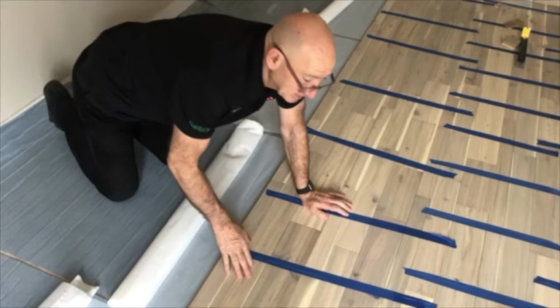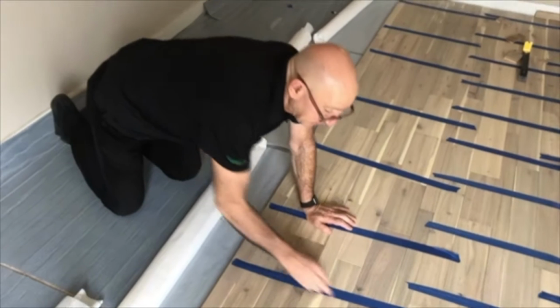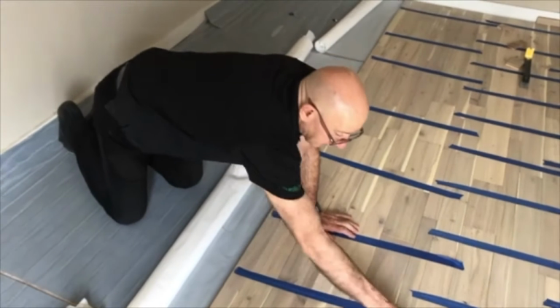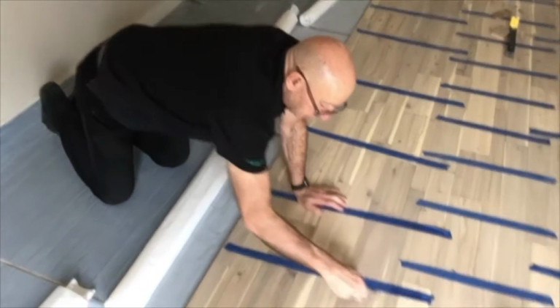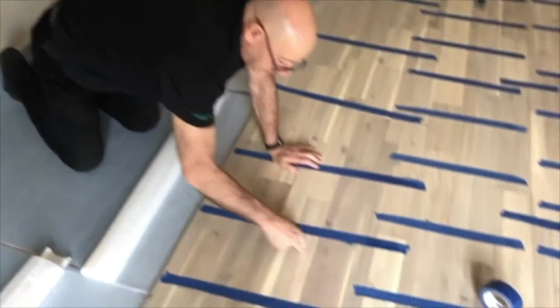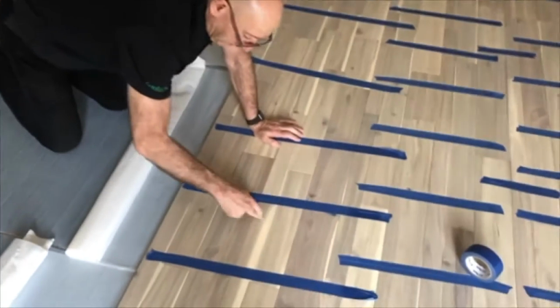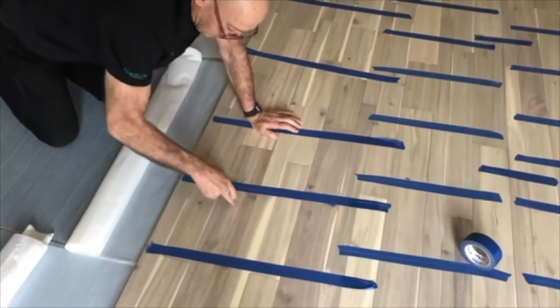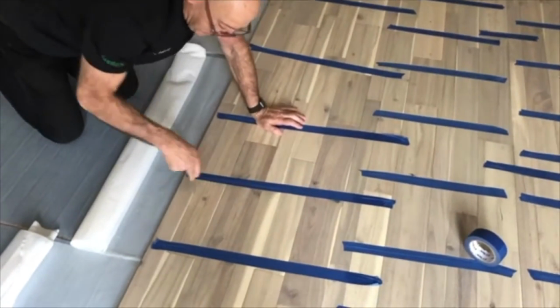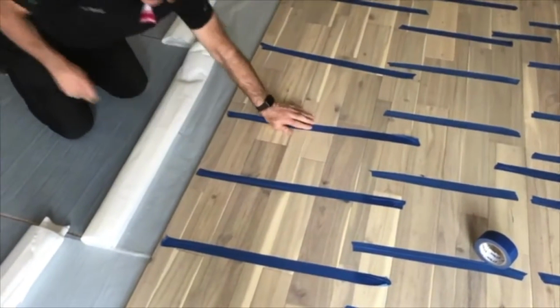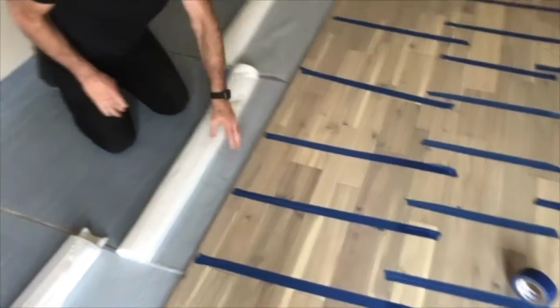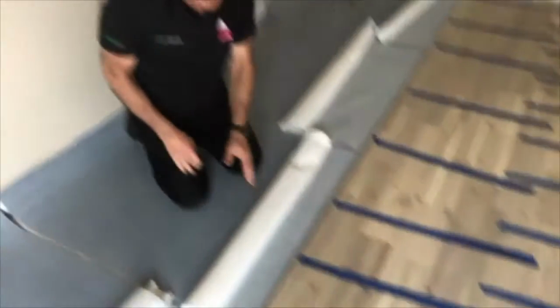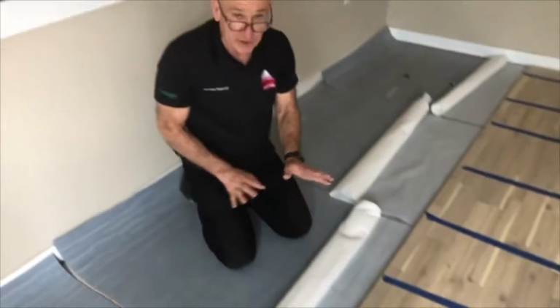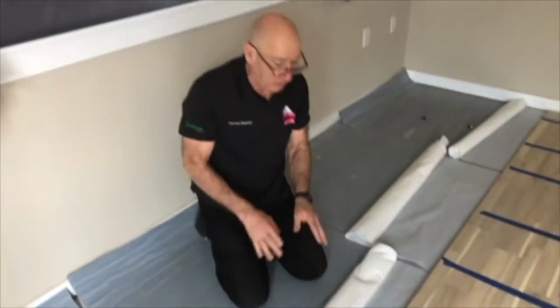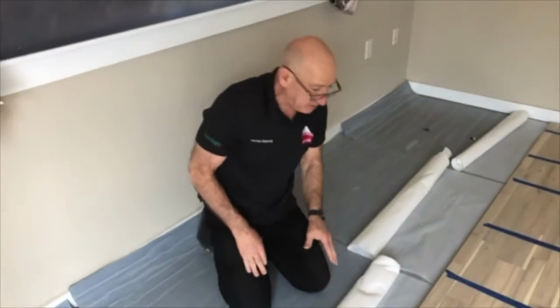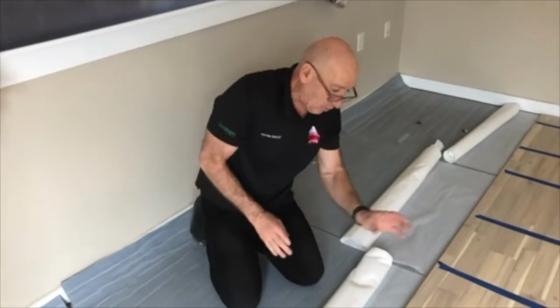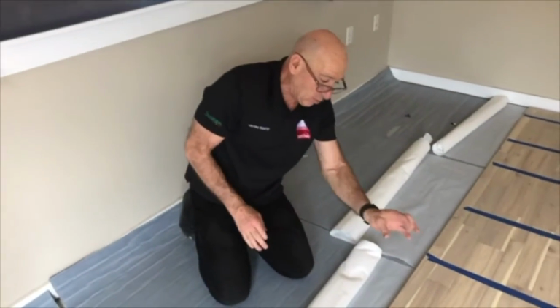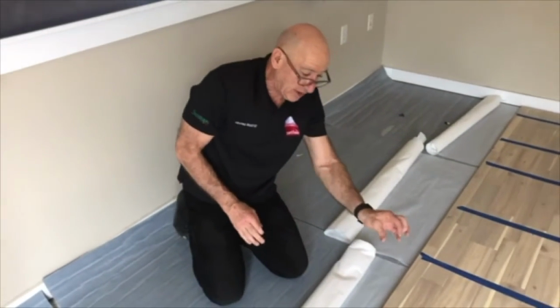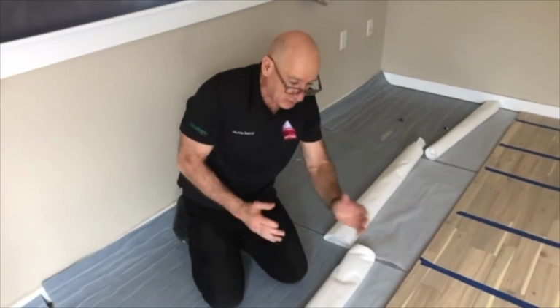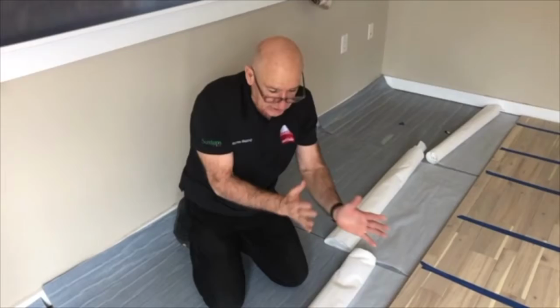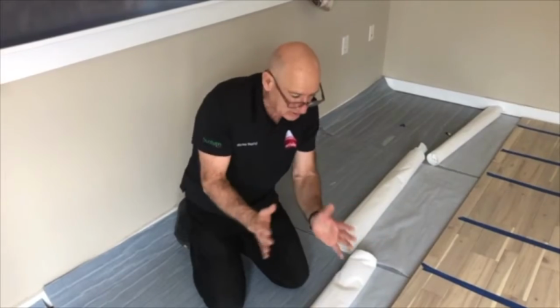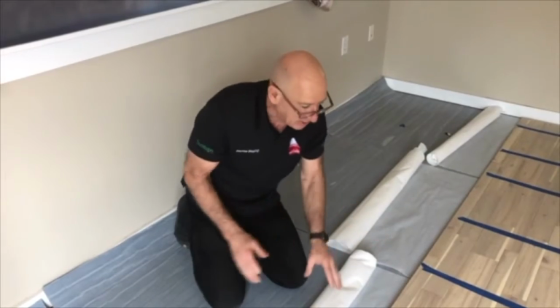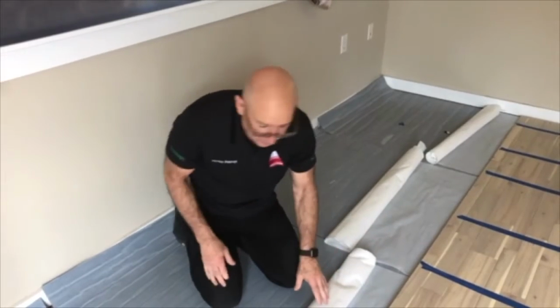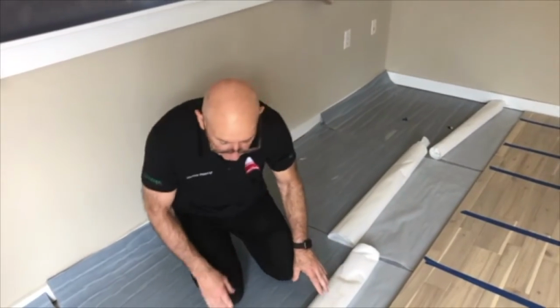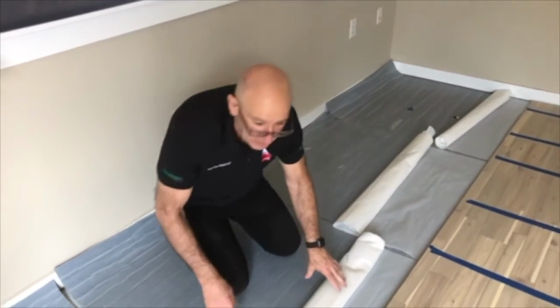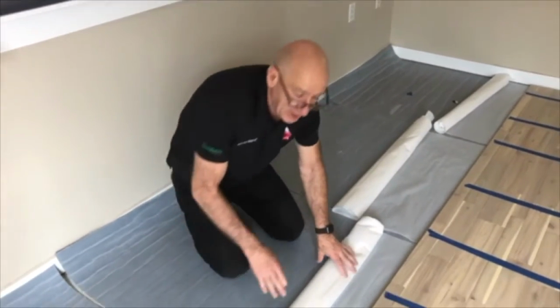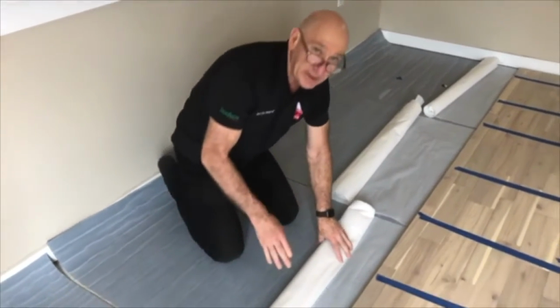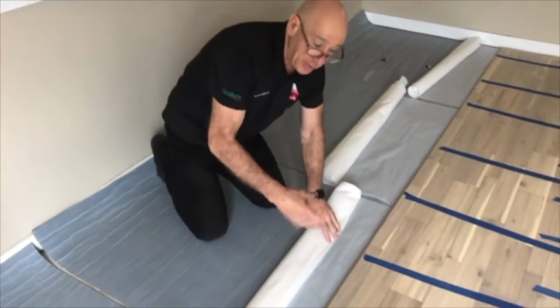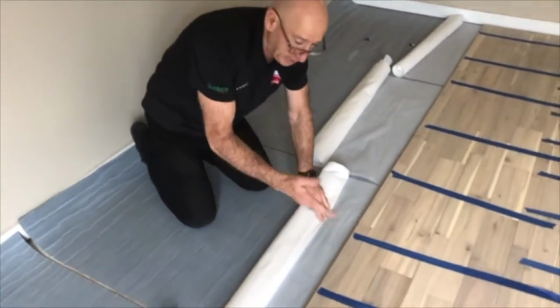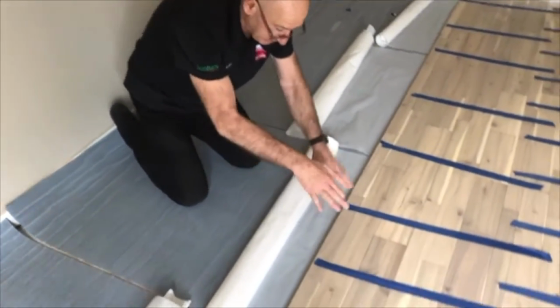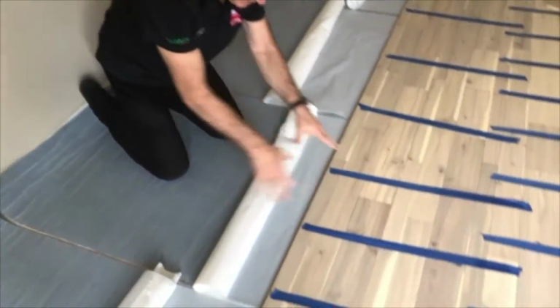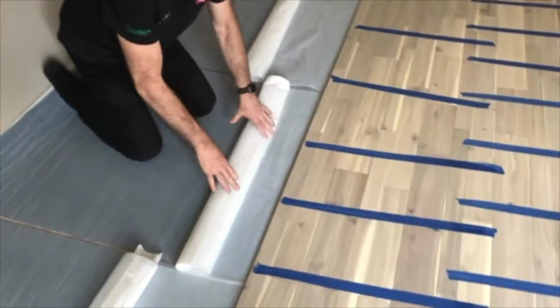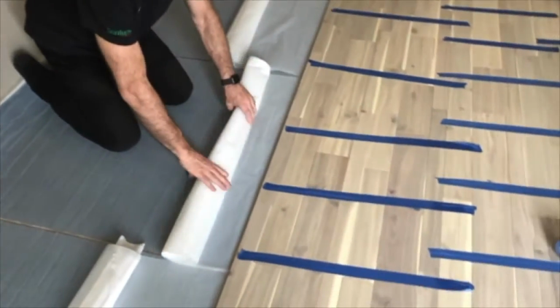So we've done 1, 2, 3, 4, 5, 6, 7, 8 lines on this floor. These are wide boards, narrow boards — it's a multi-width floor, and now we're going to stick this section down.